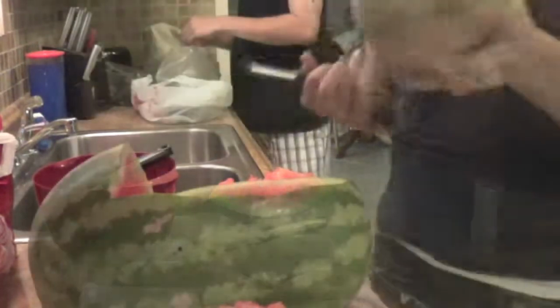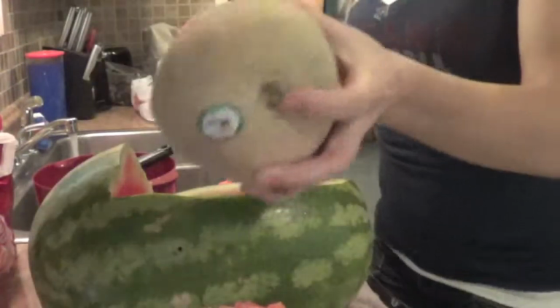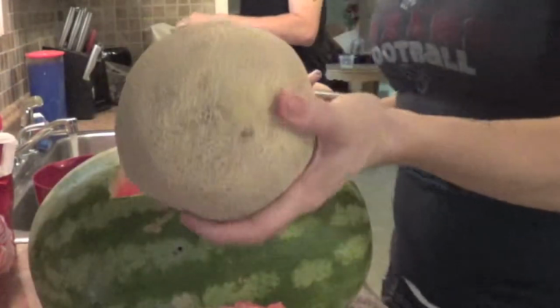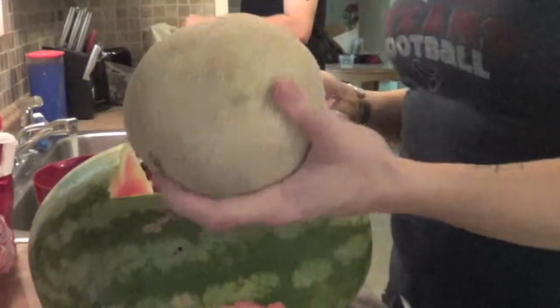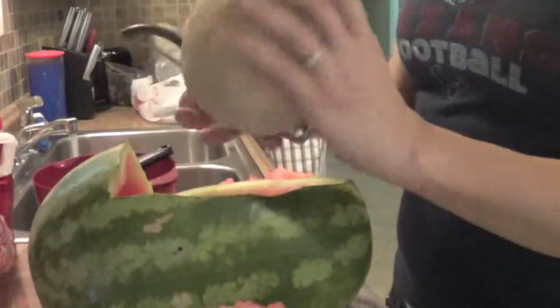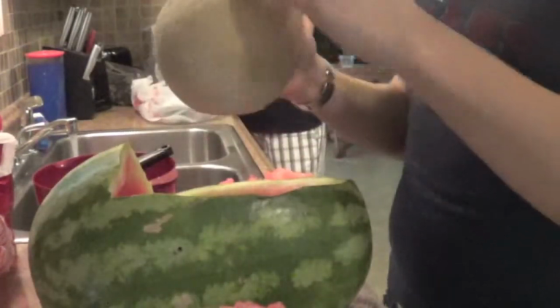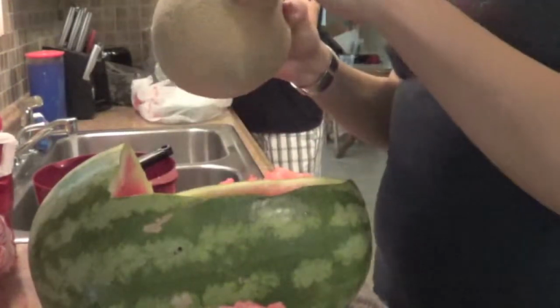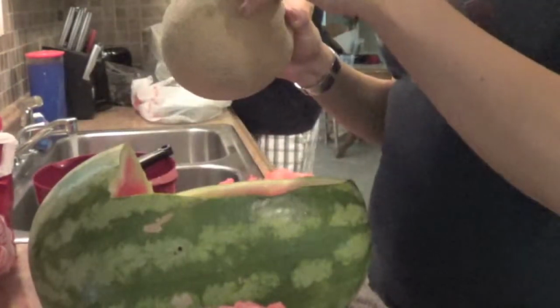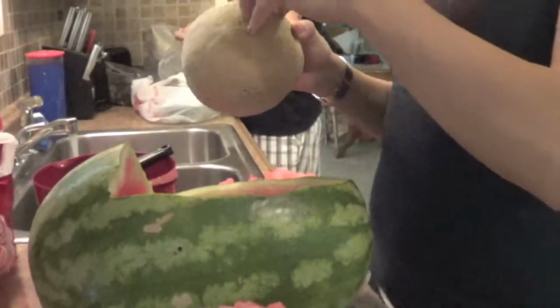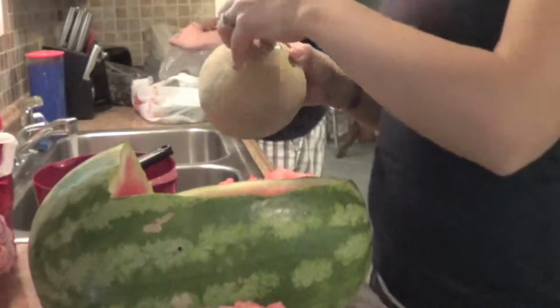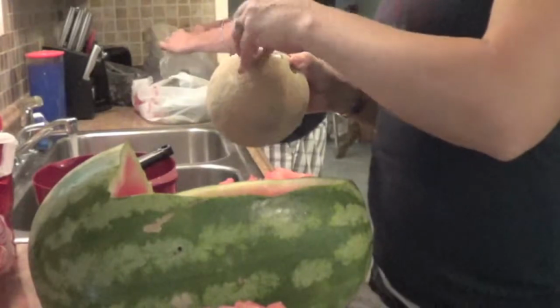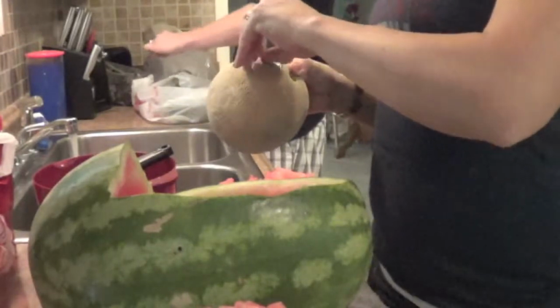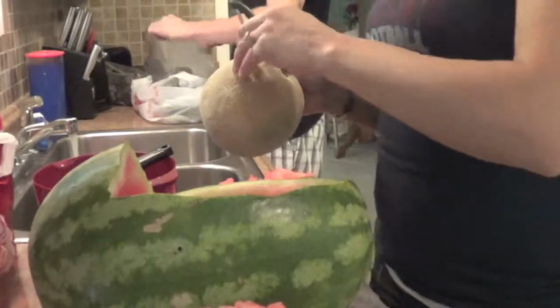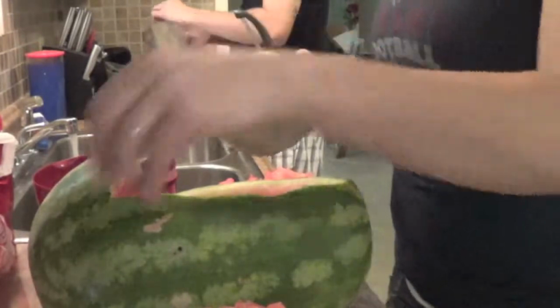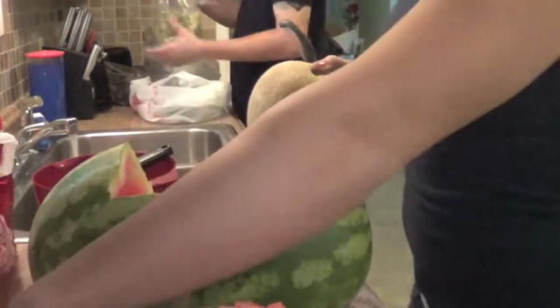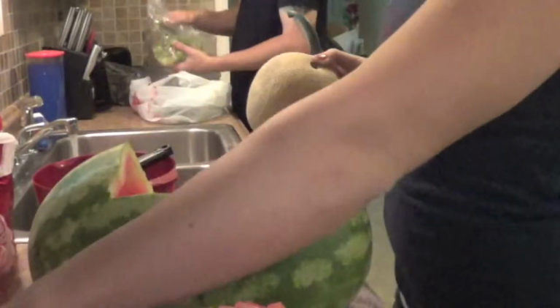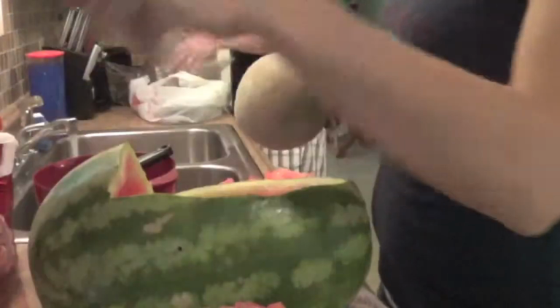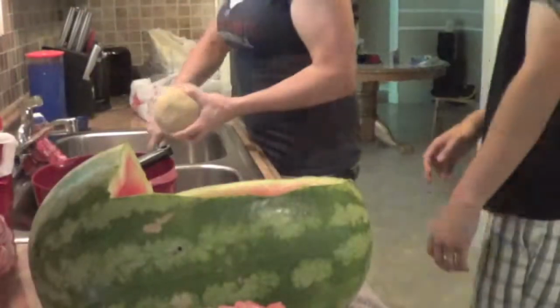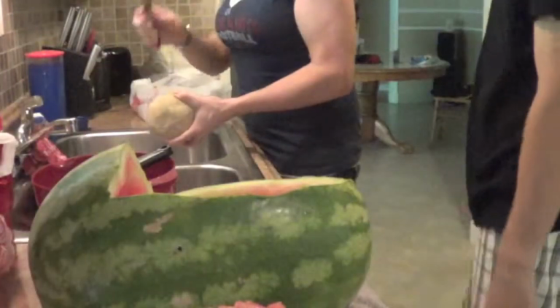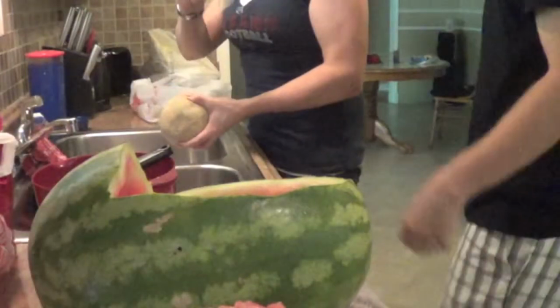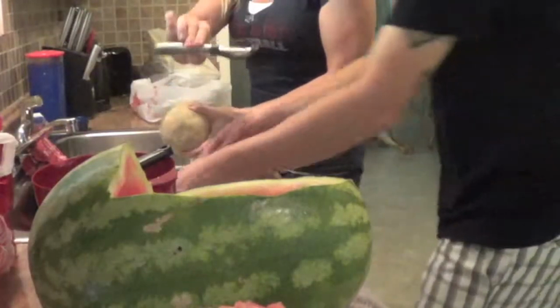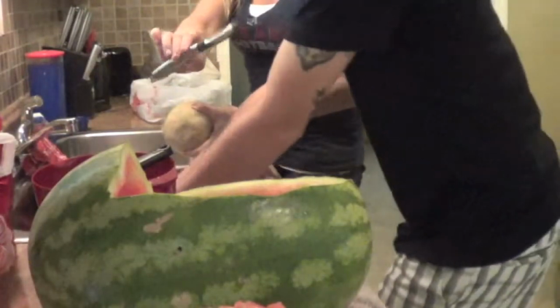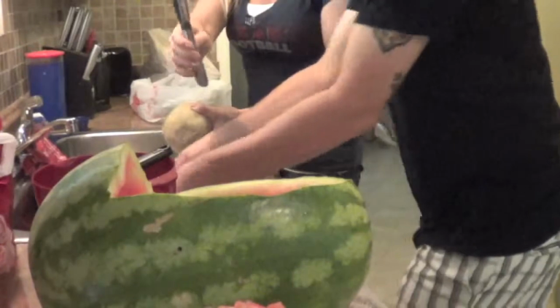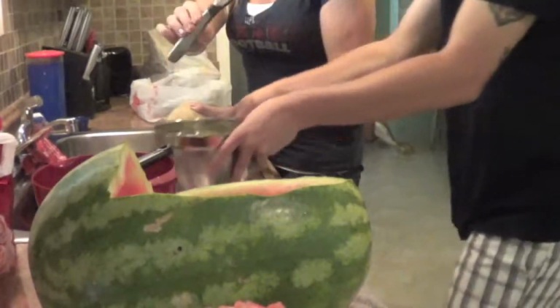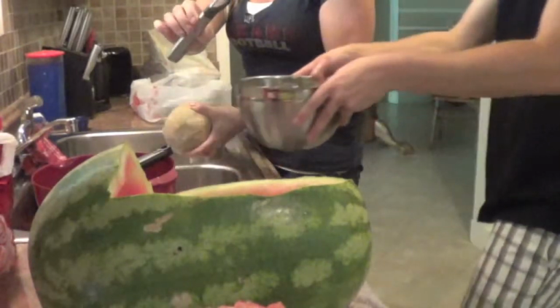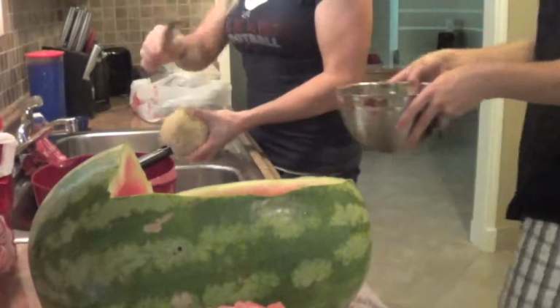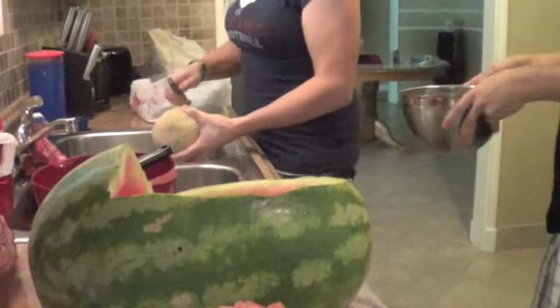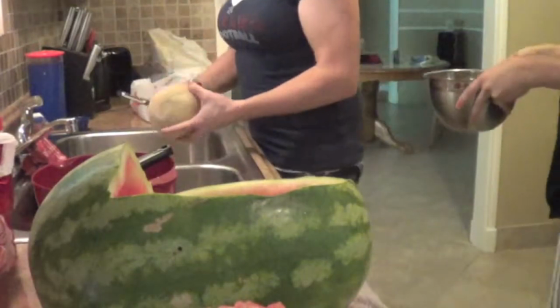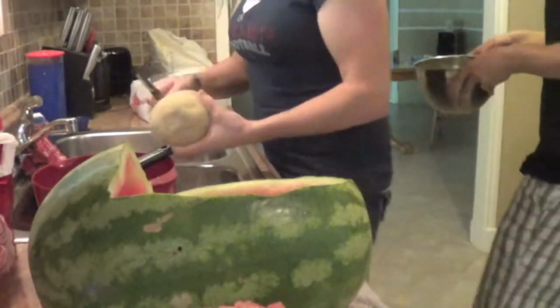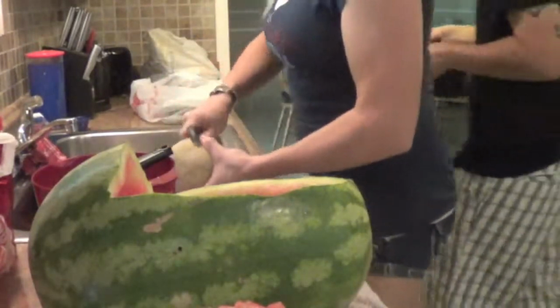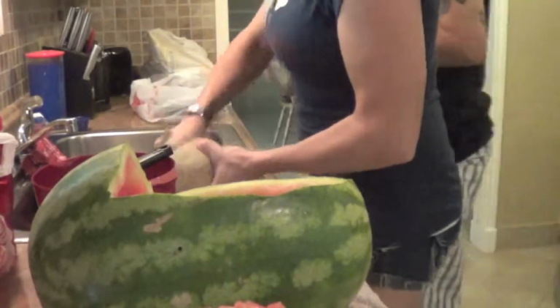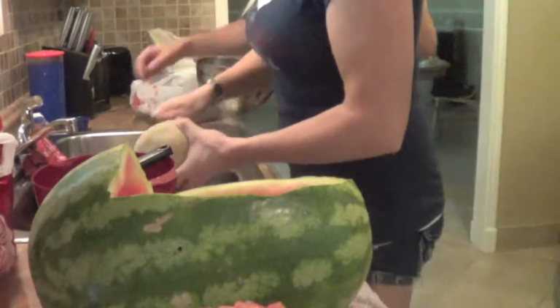Now I'm just going to take this cantaloupe and peel it. This is going to be the head of the baby. I'm just using a regular potato peeler to peel the cantaloupe.